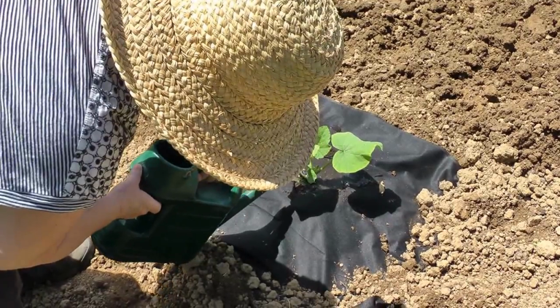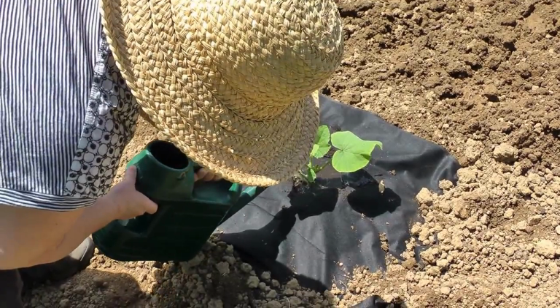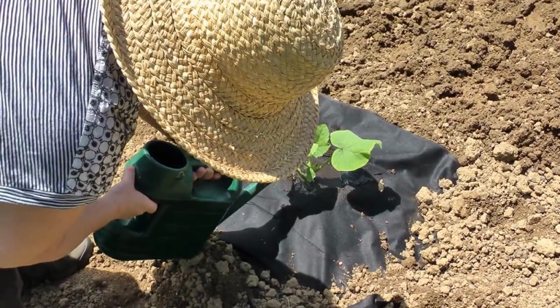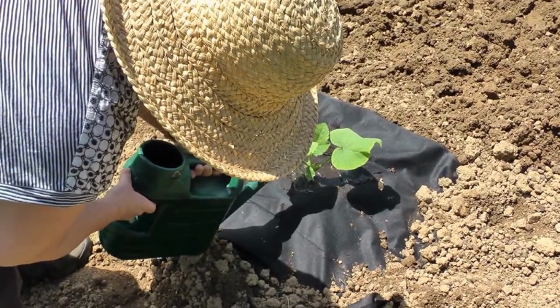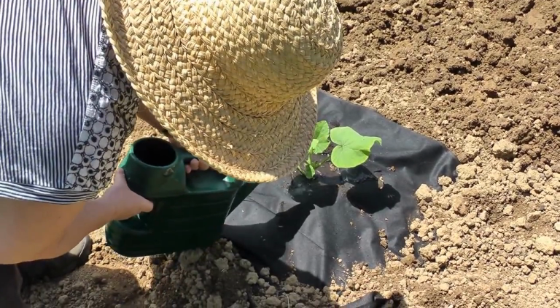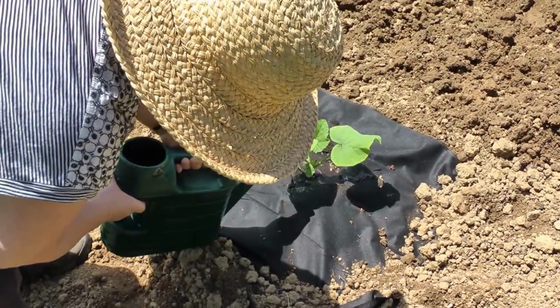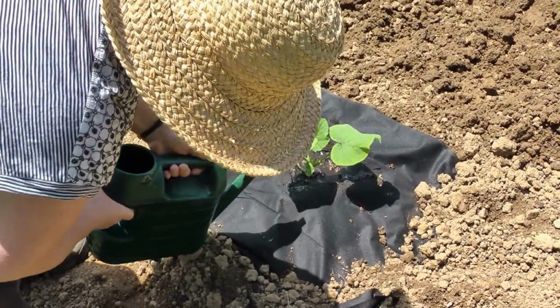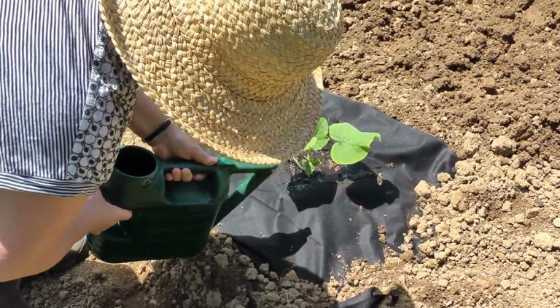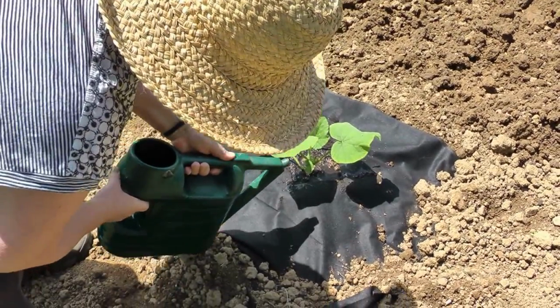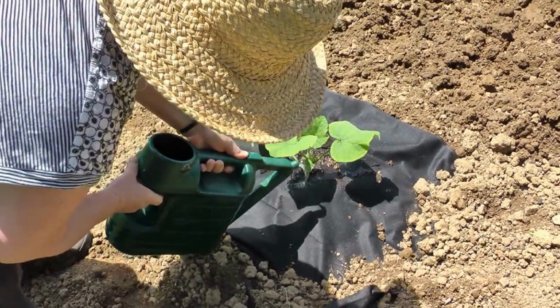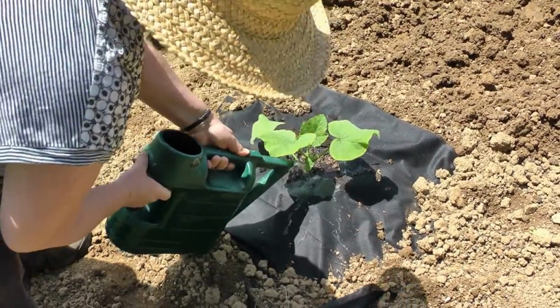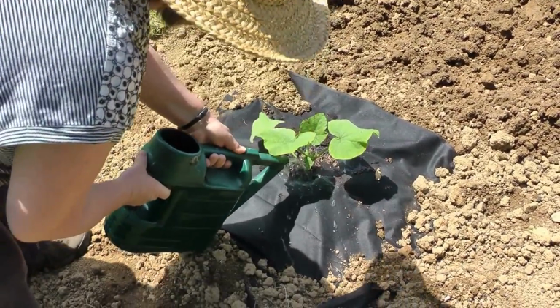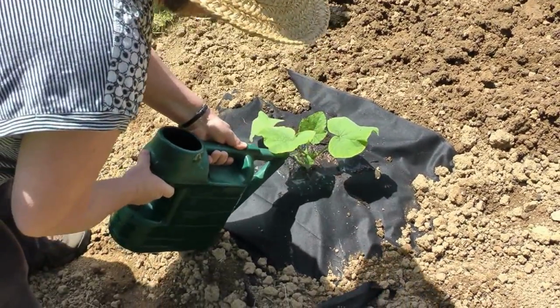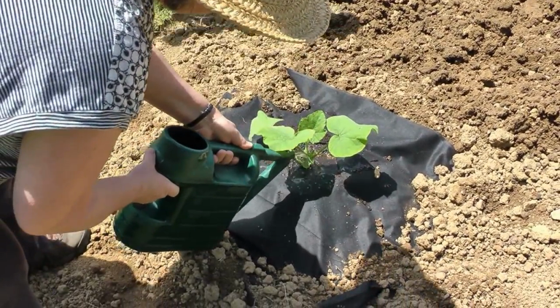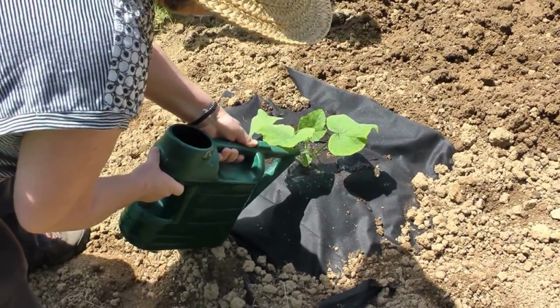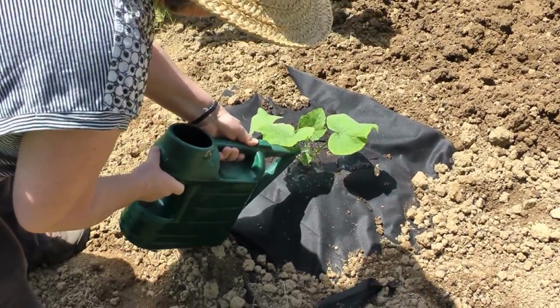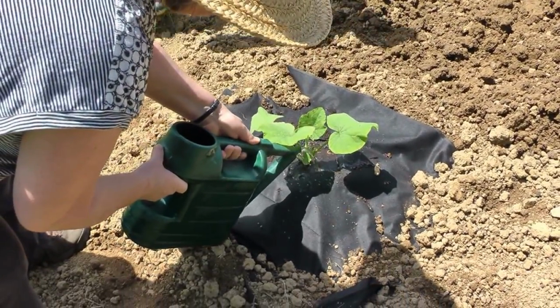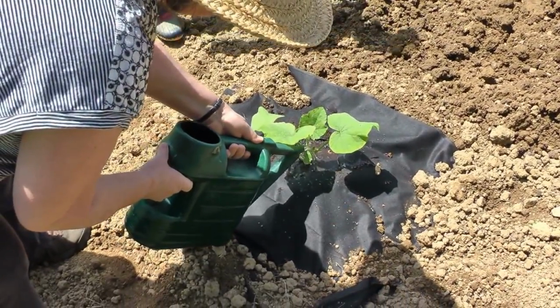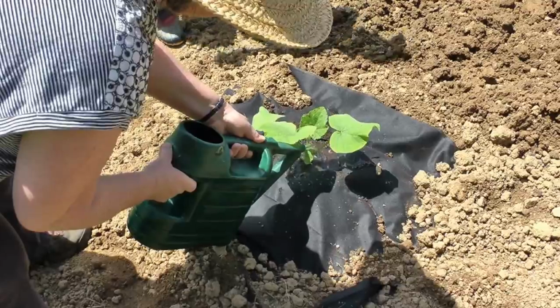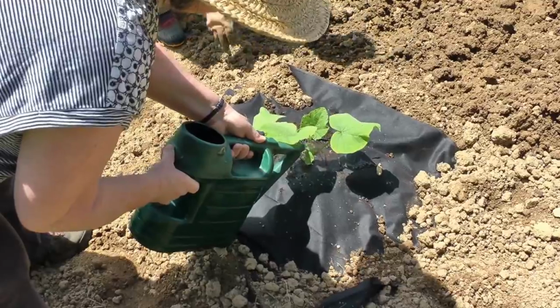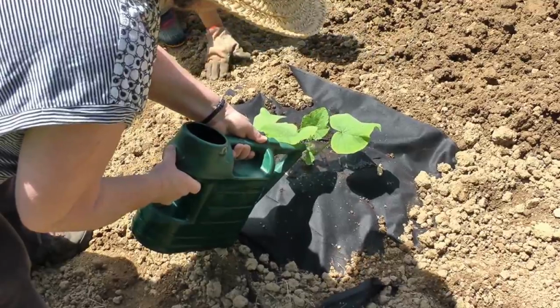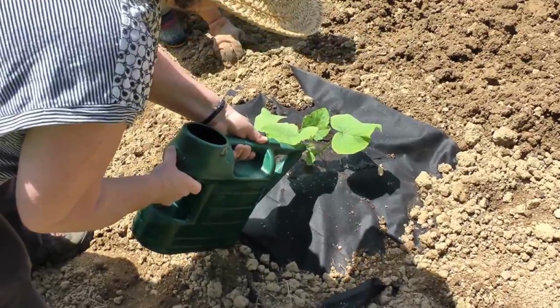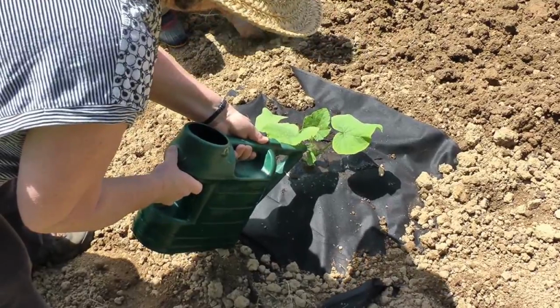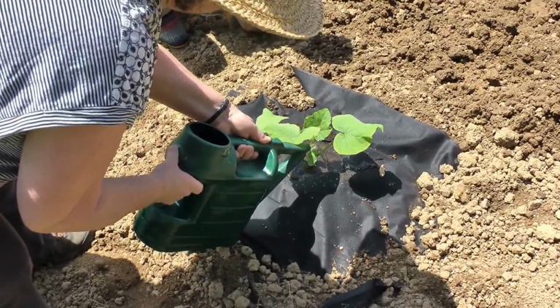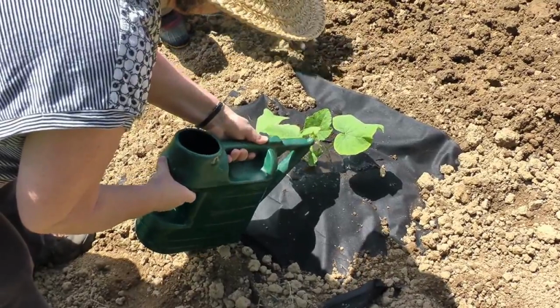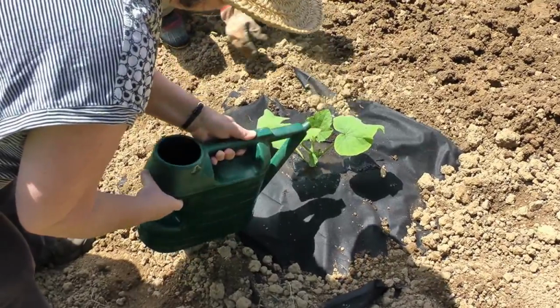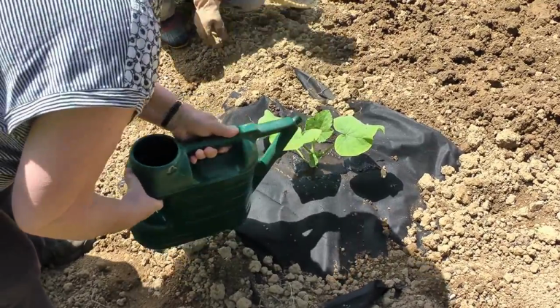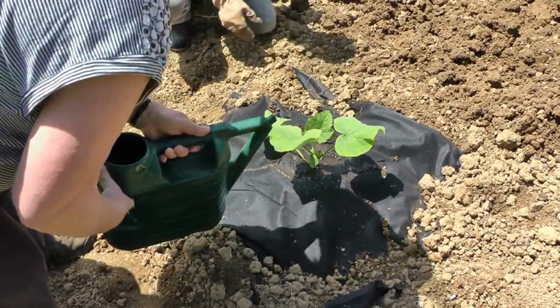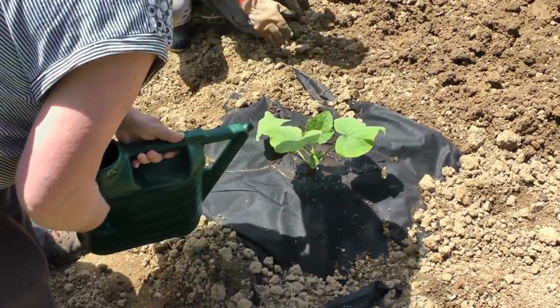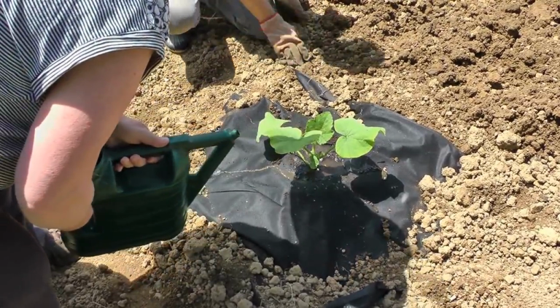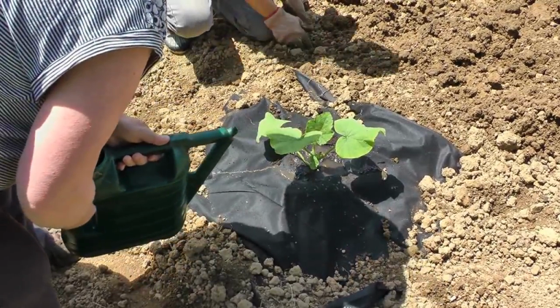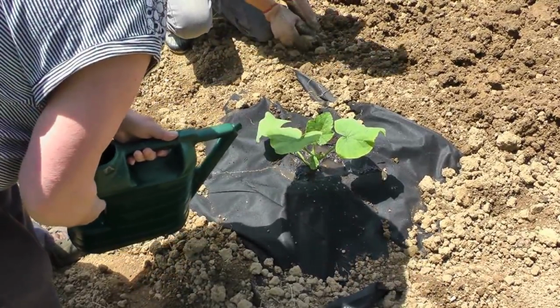It doesn't matter because the water goes through it. That's the whole idea.